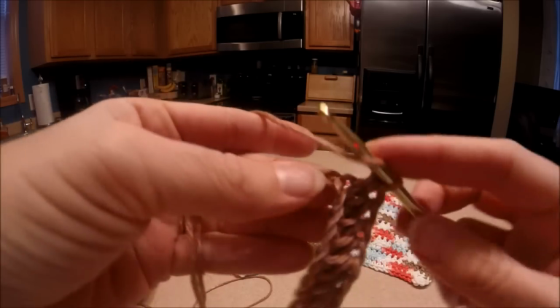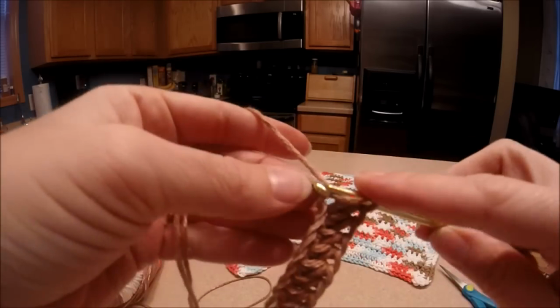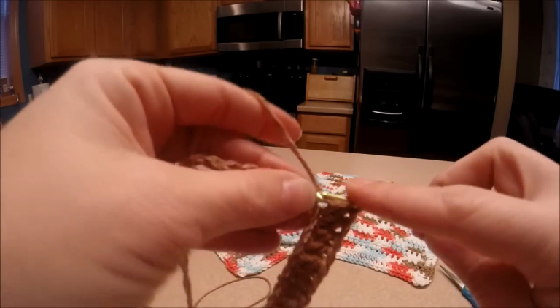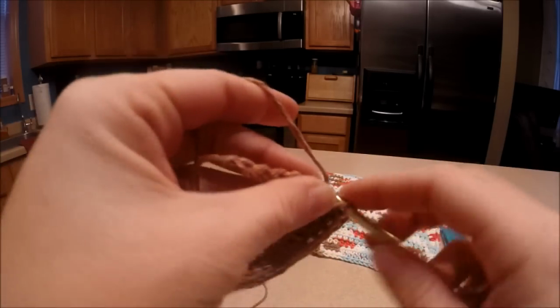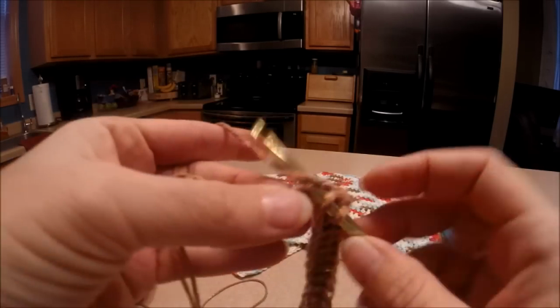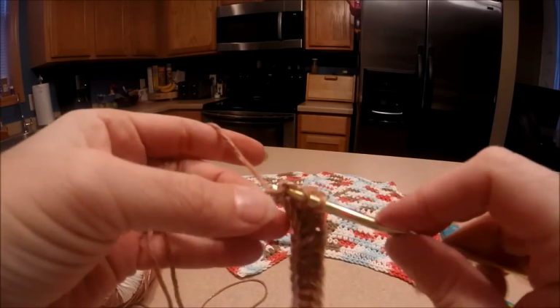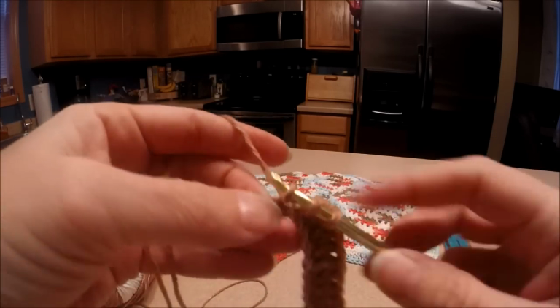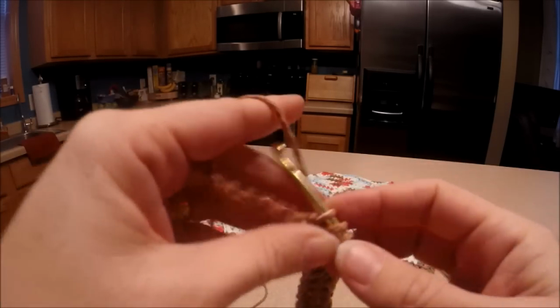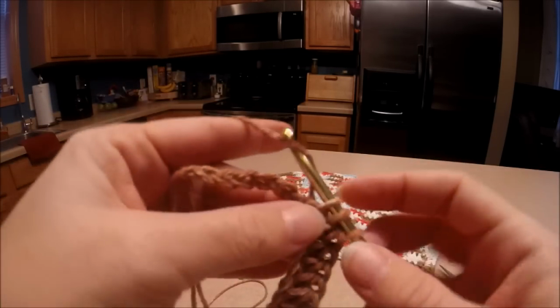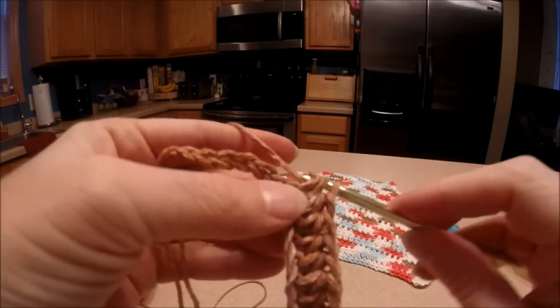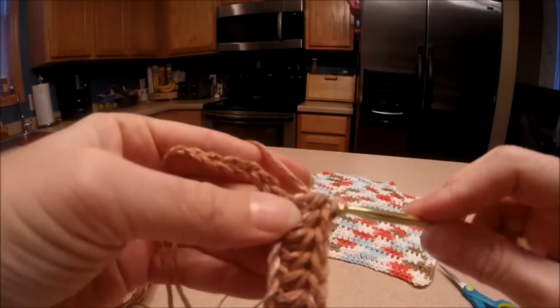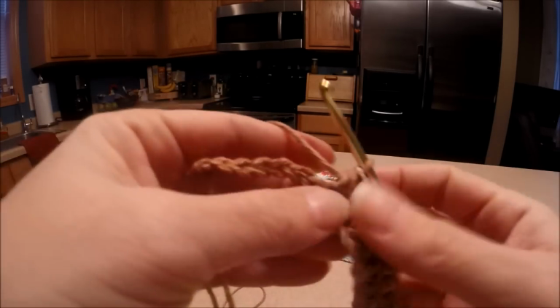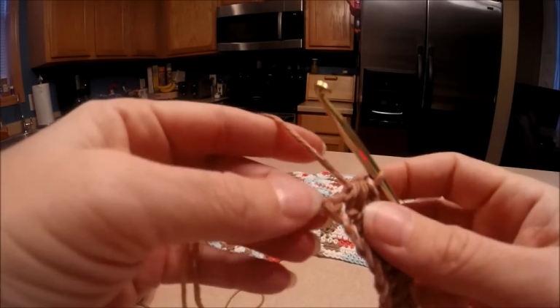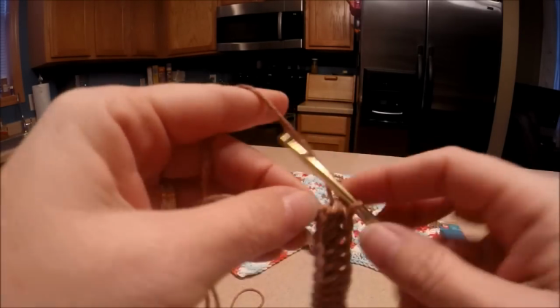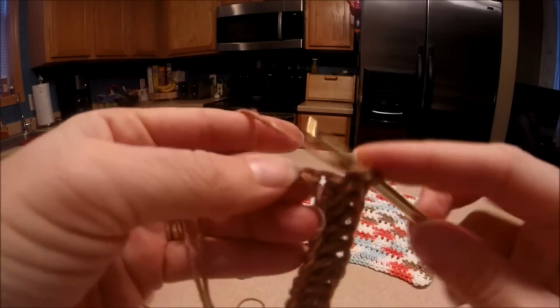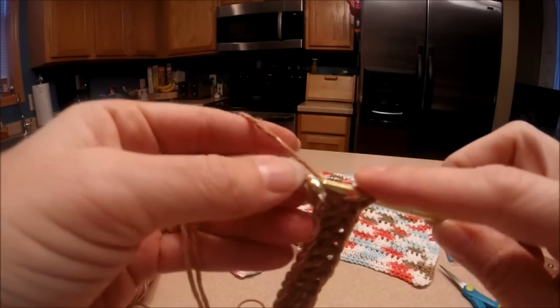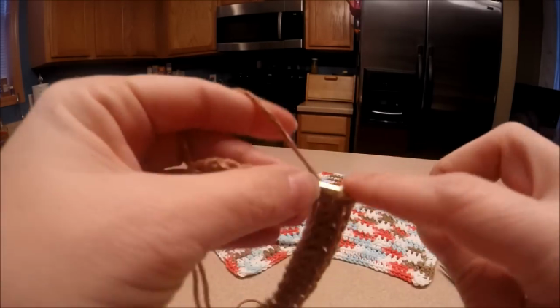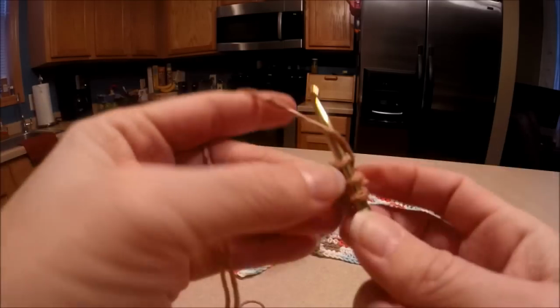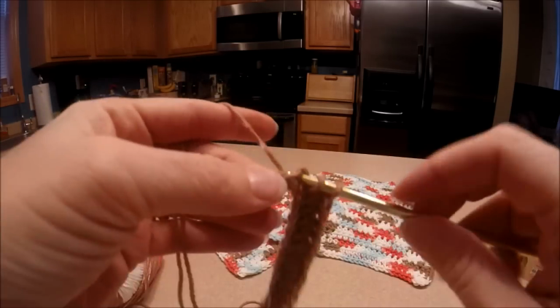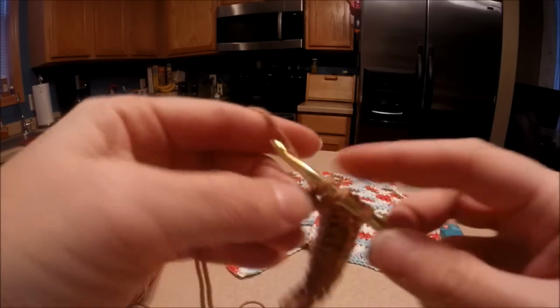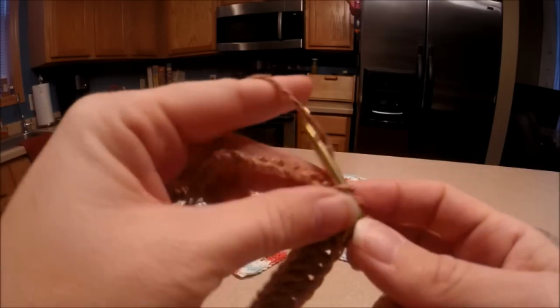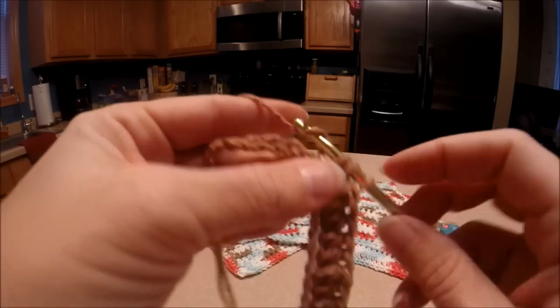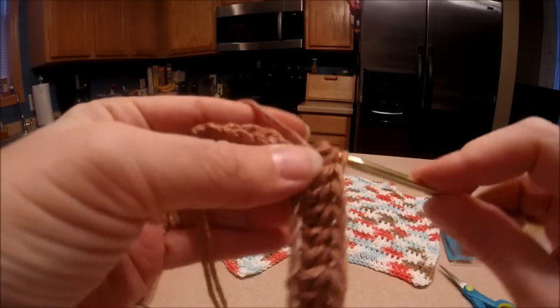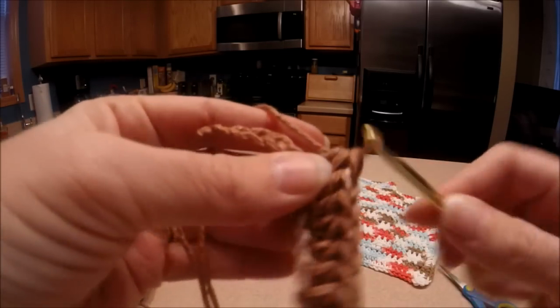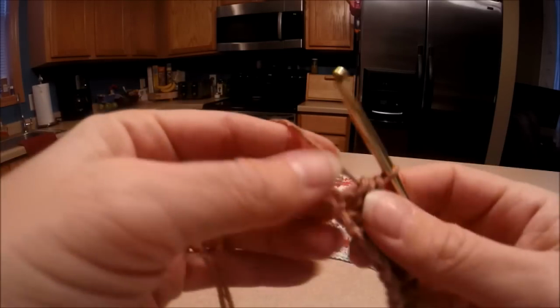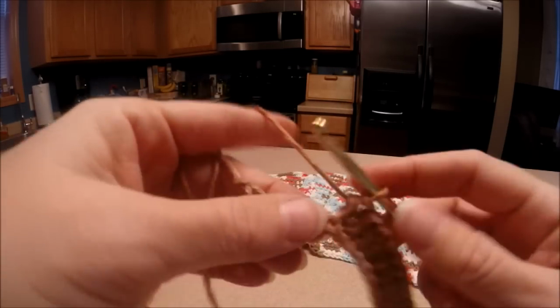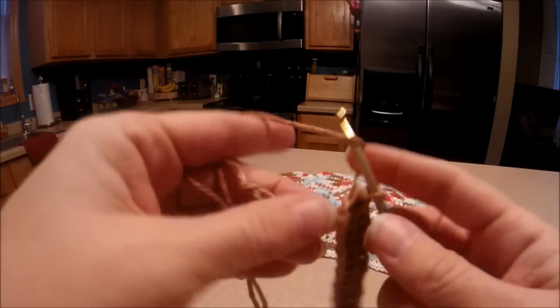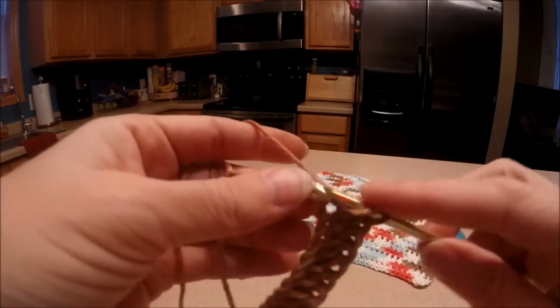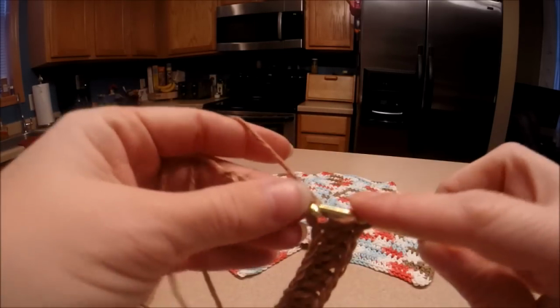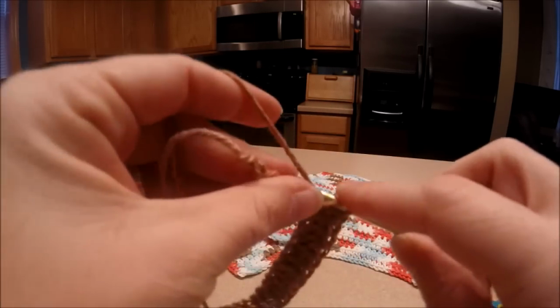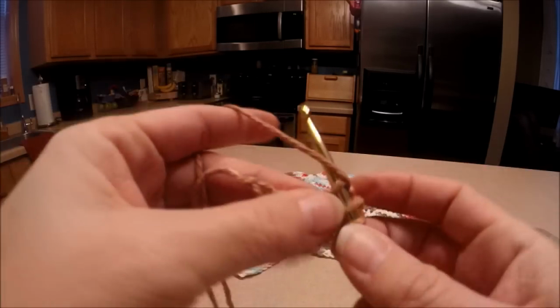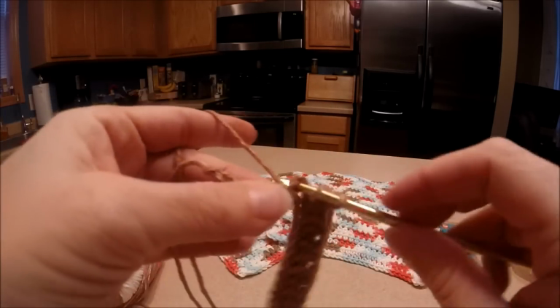Don't be worried if you make a mistake — just pull it out and keep going. It's okay. I've taken apart many projects and started over until I got it right.